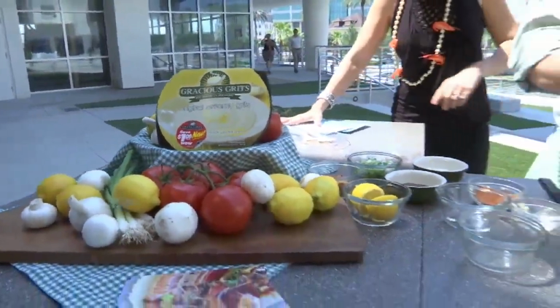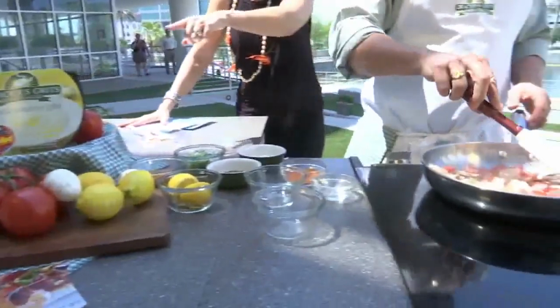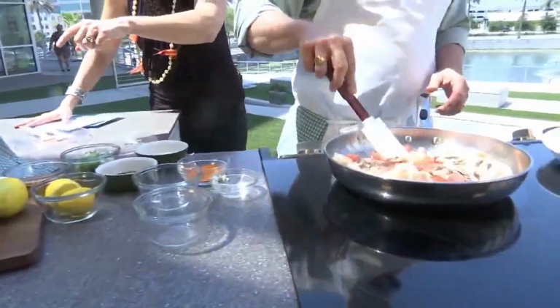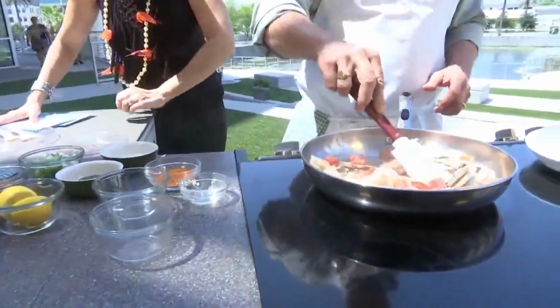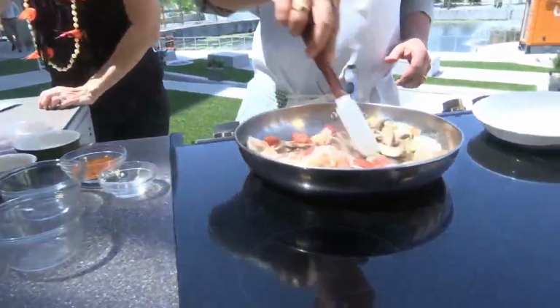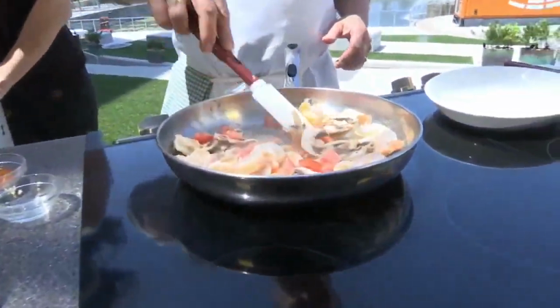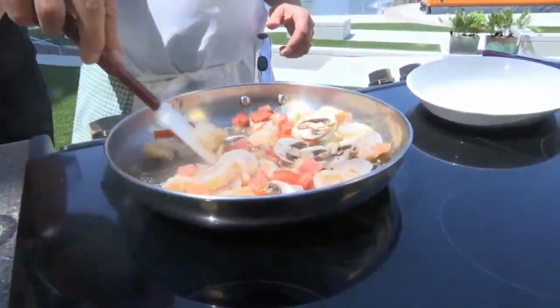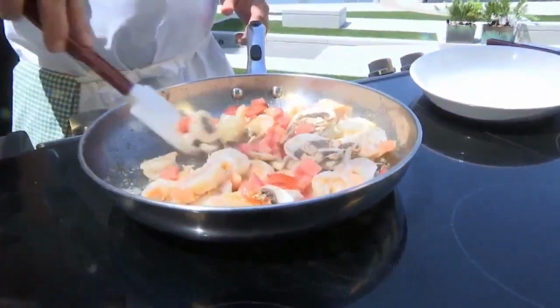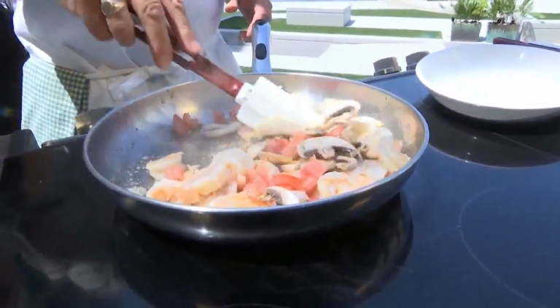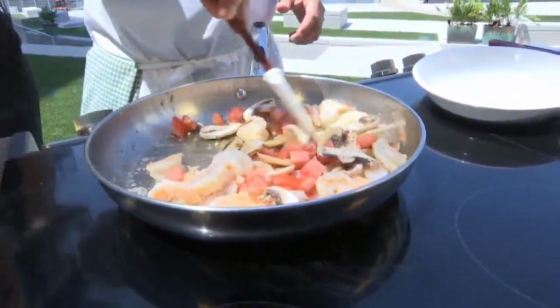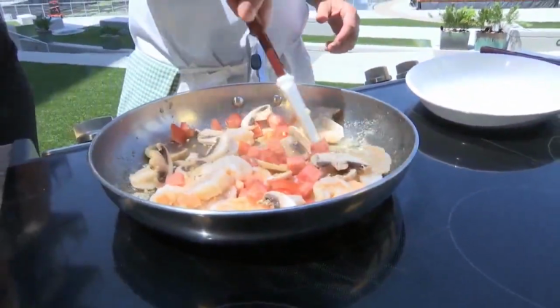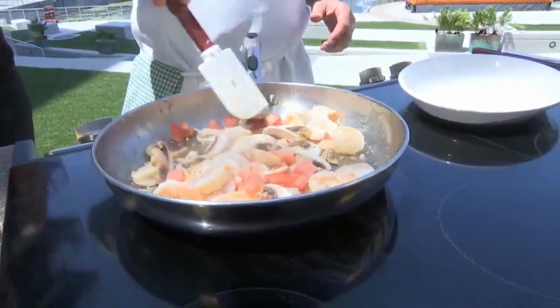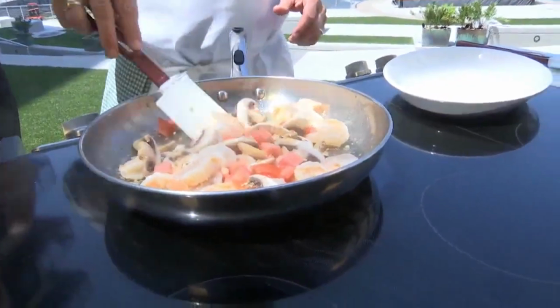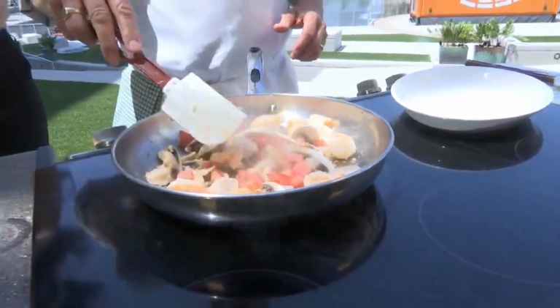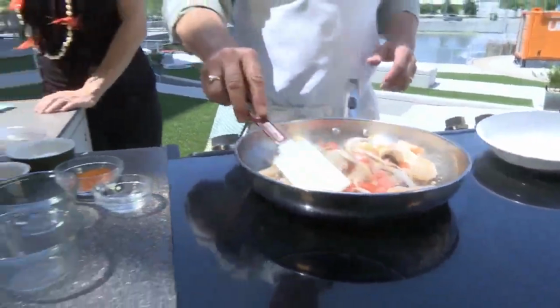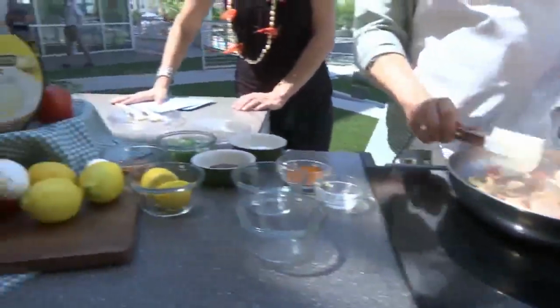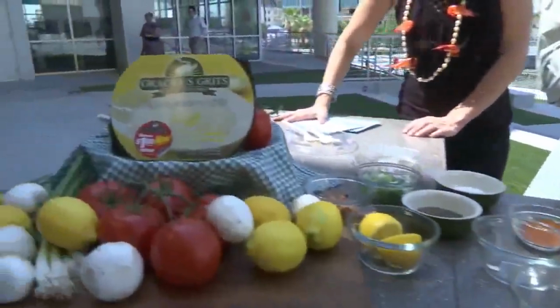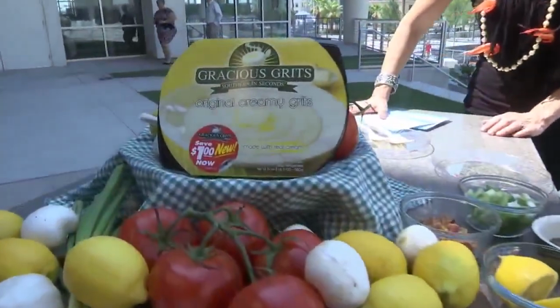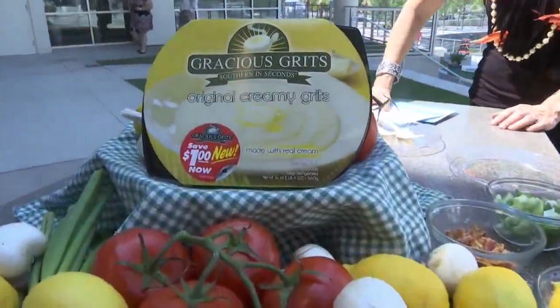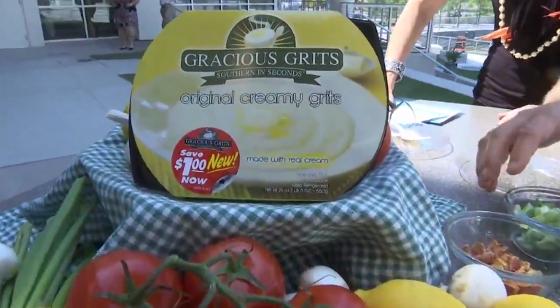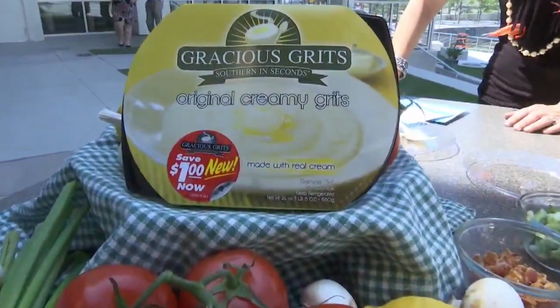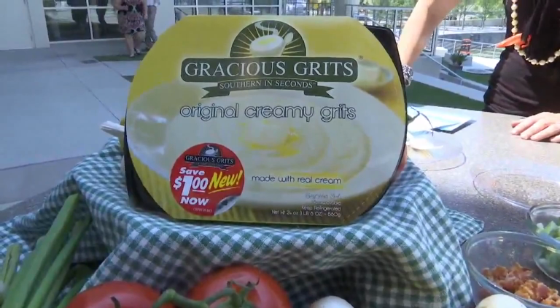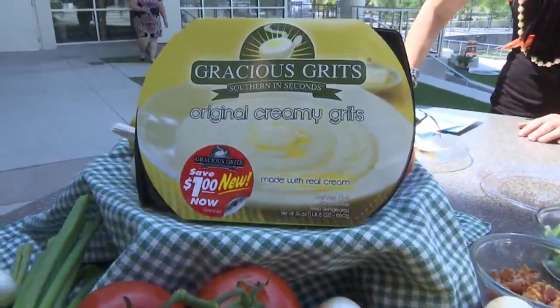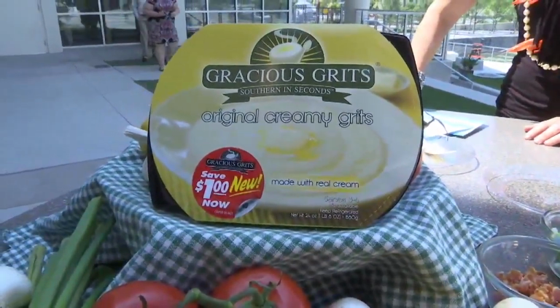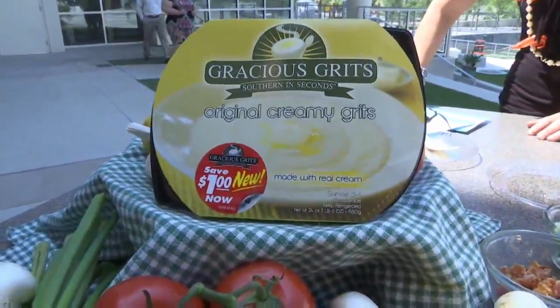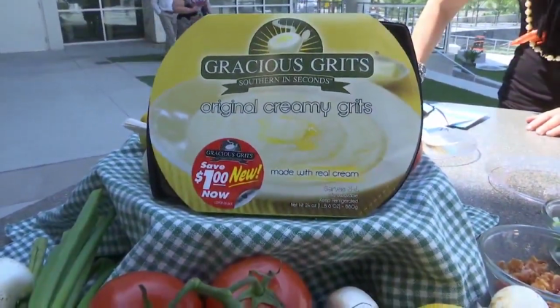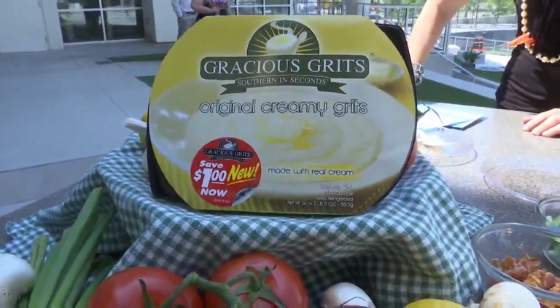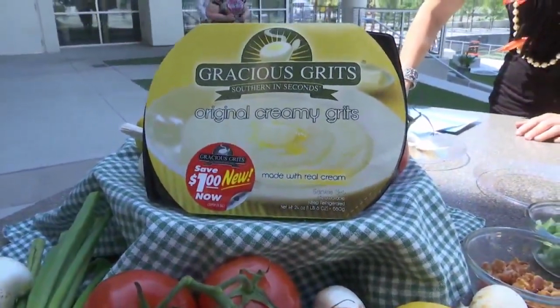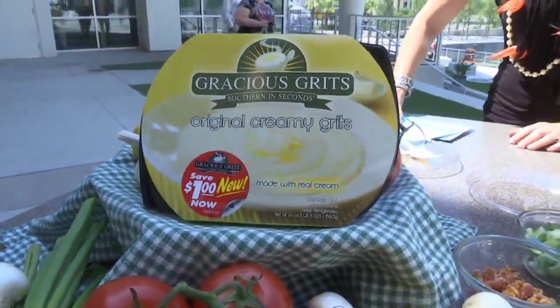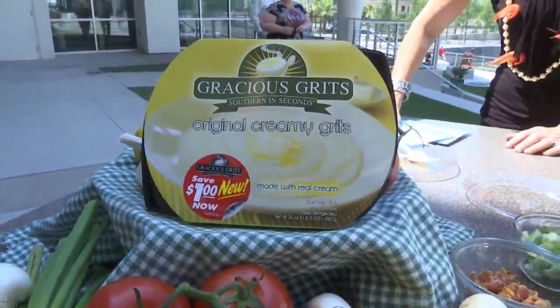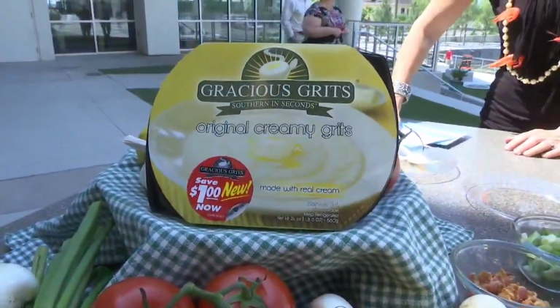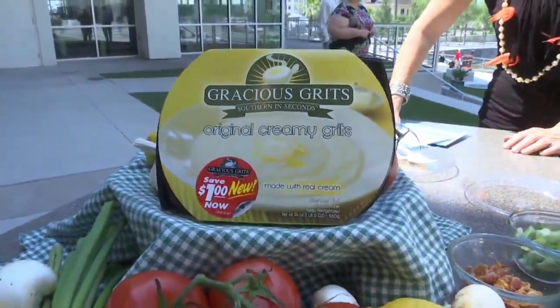Are these the grits like your mama used to make? They are. This is an old family recipe that I was born and raised on and spoiled by. When you enjoy grits, you go try to find good grits all the time, and you just can't really do it. So this is why we did this.